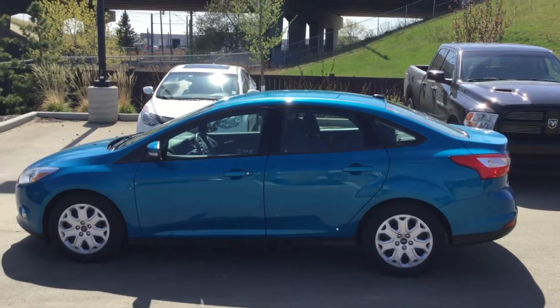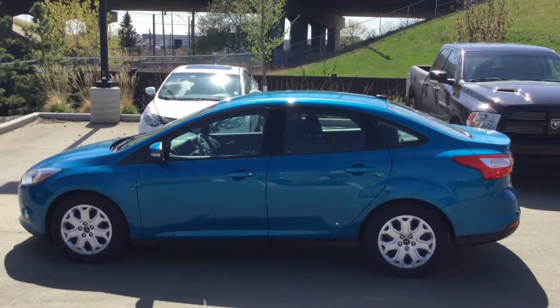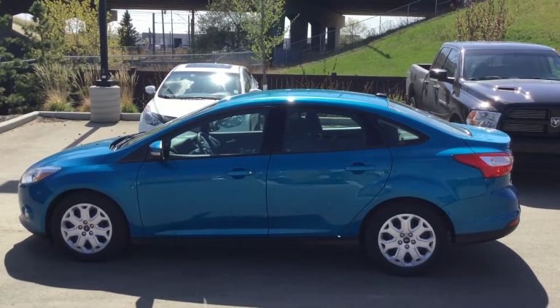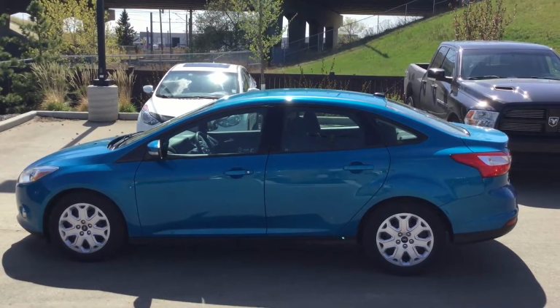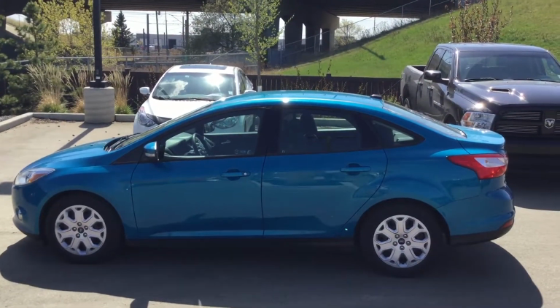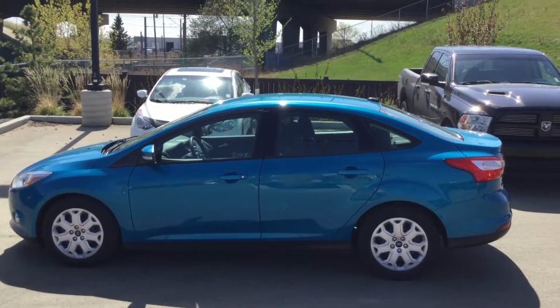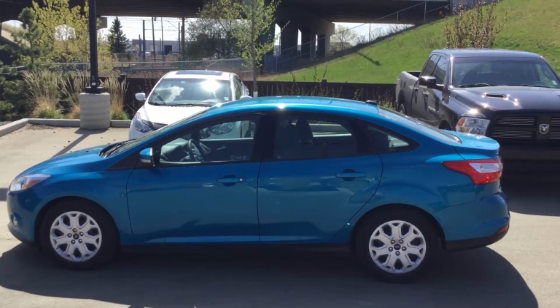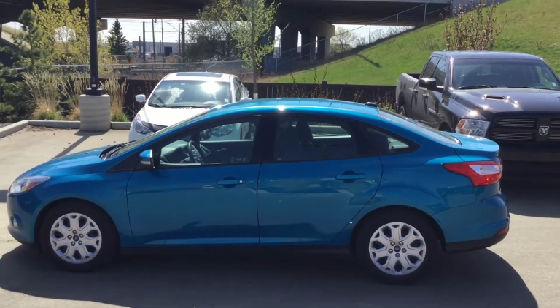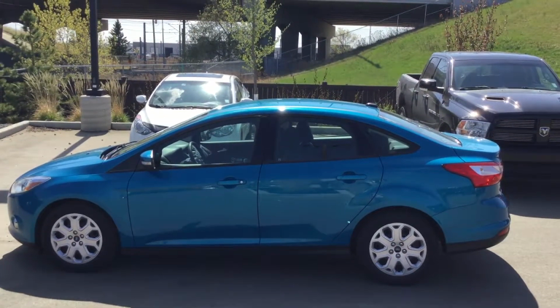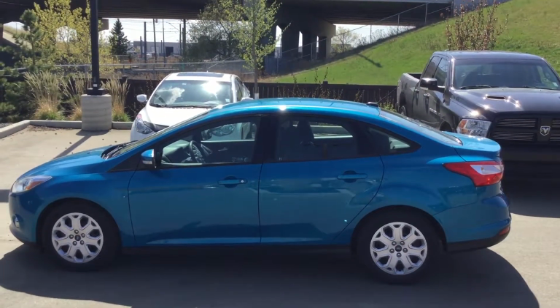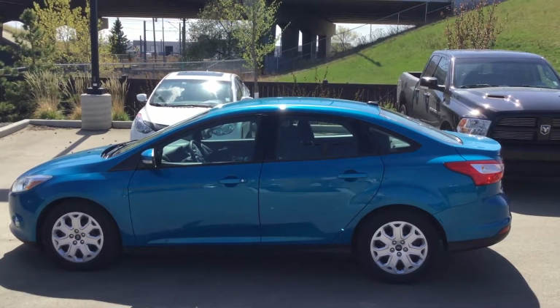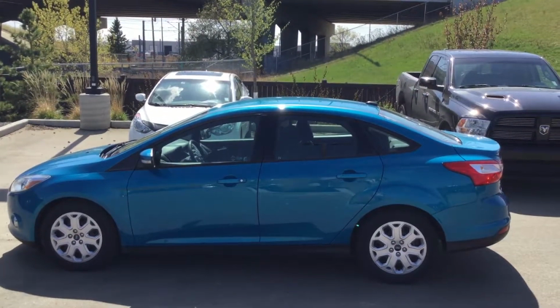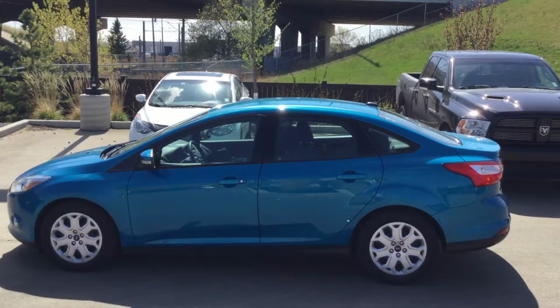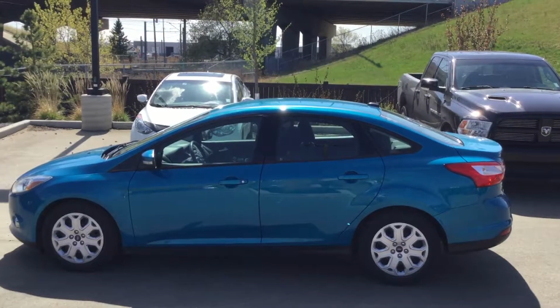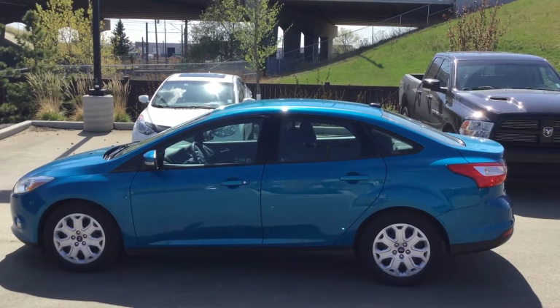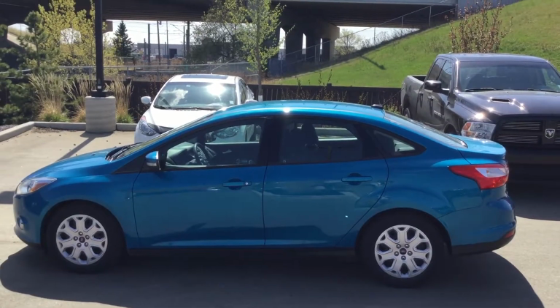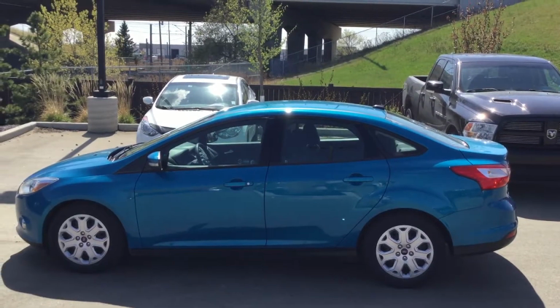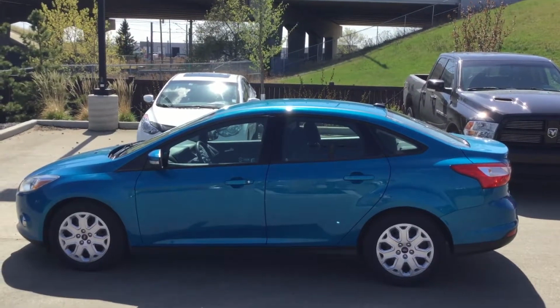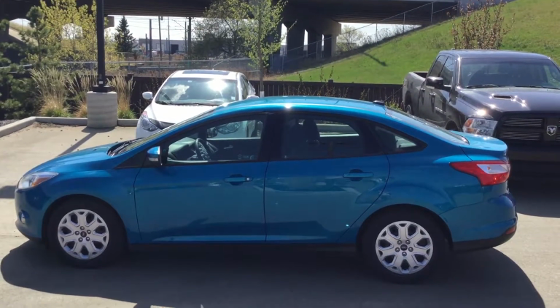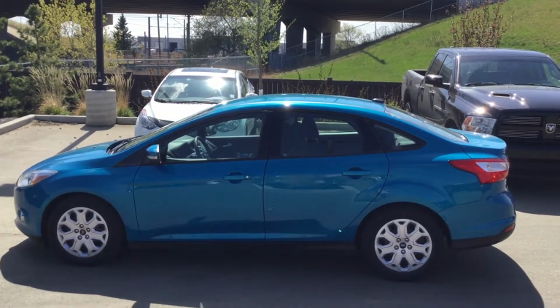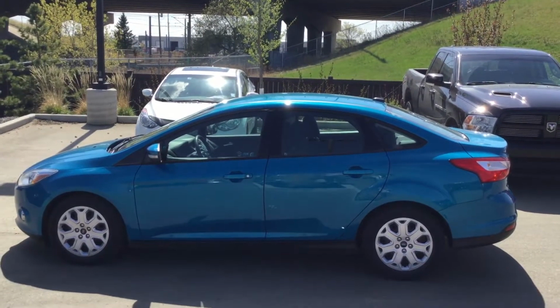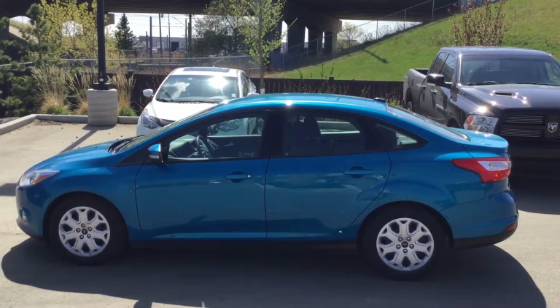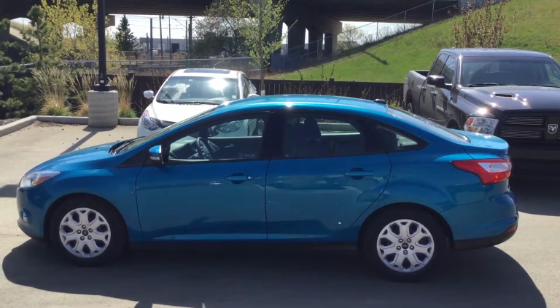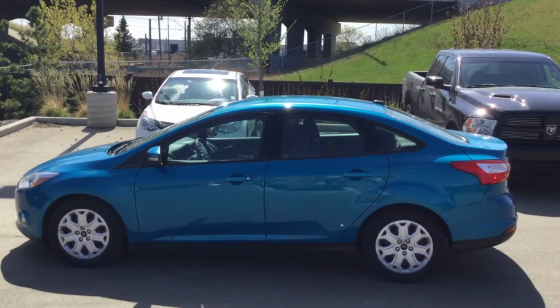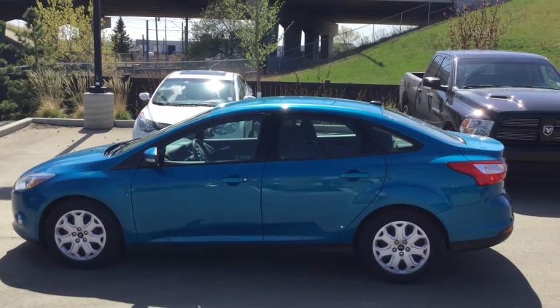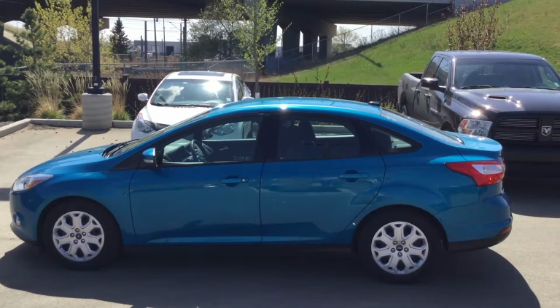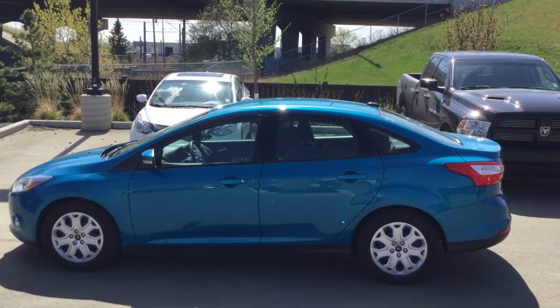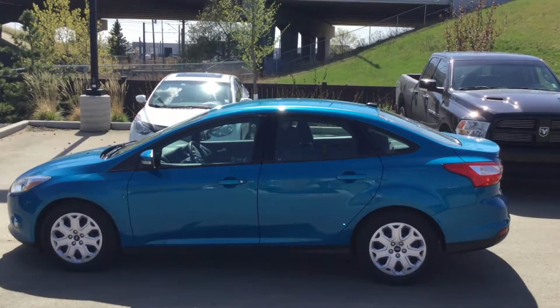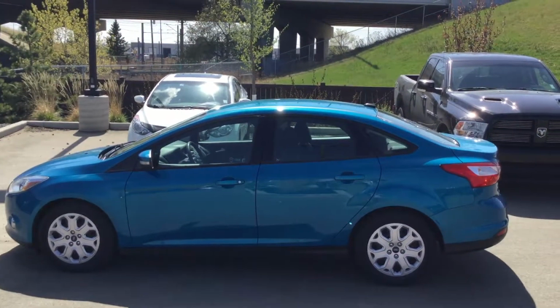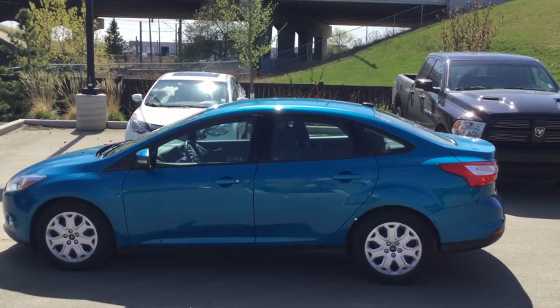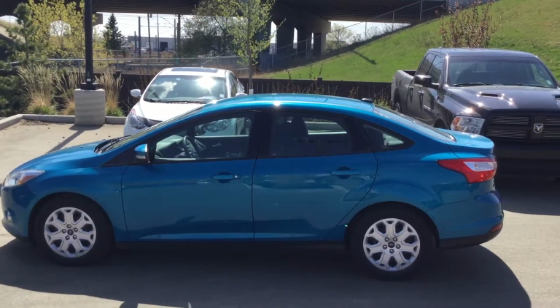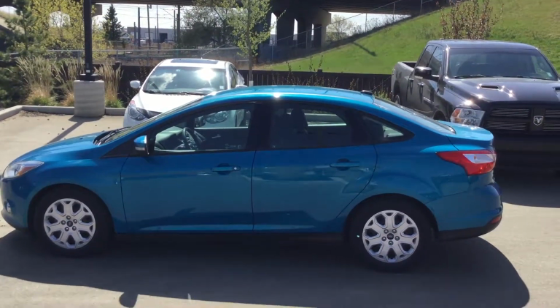Hi, this is Brian with River City Hyundai. Thanks for inquiring on the 2012 Ford Focus. I'm going to take this opportunity to just show you the vehicle.